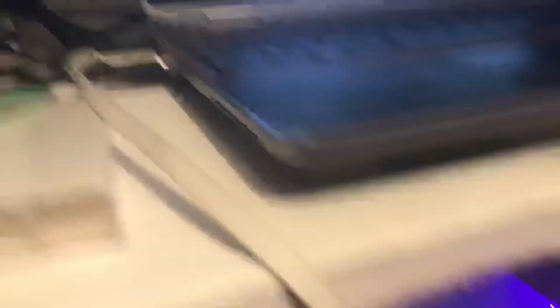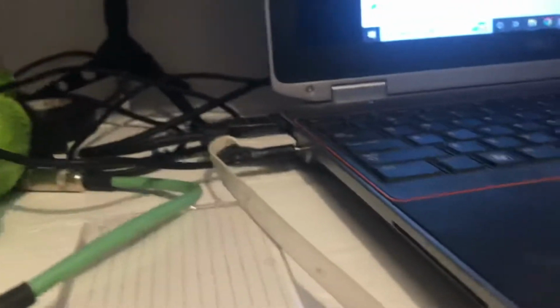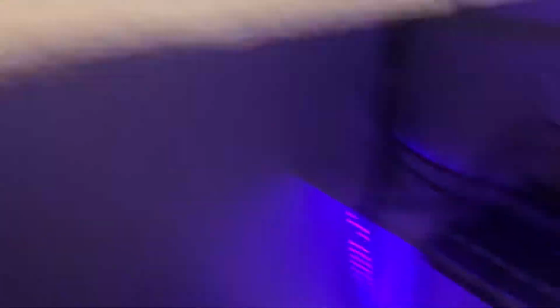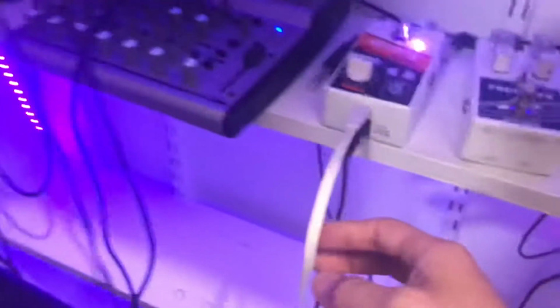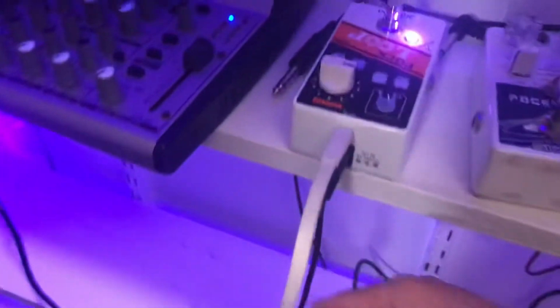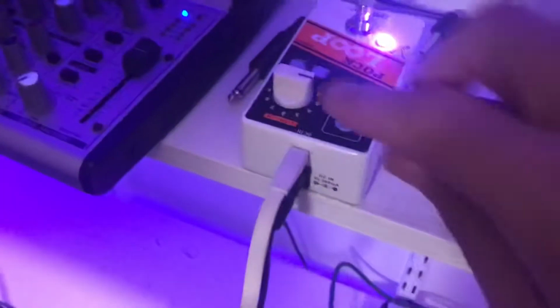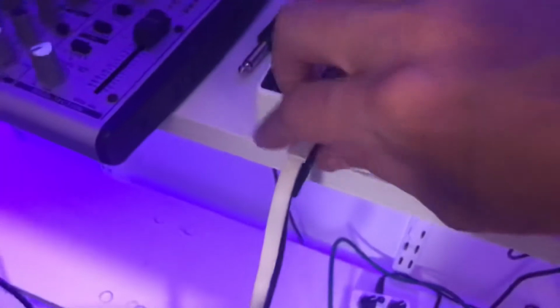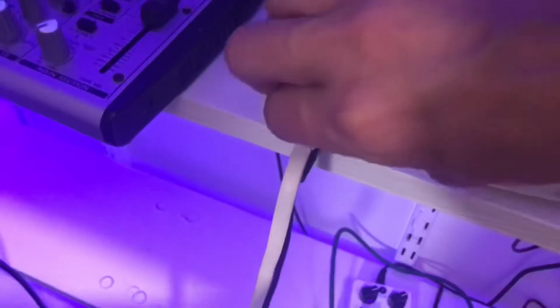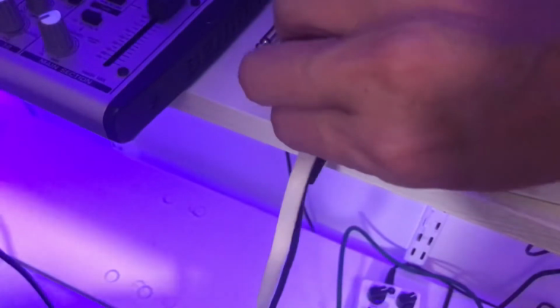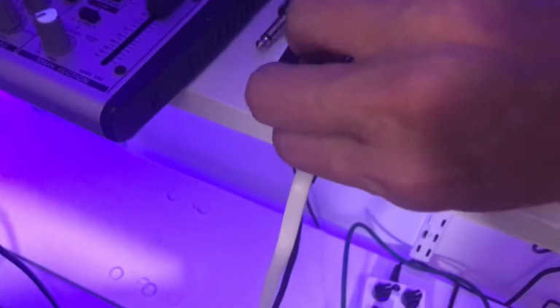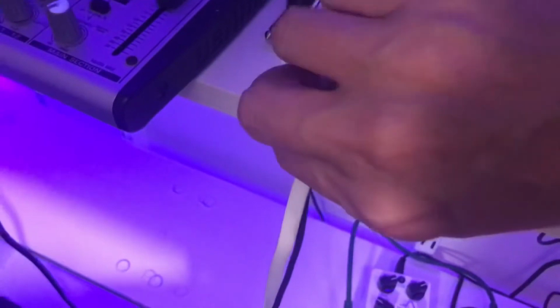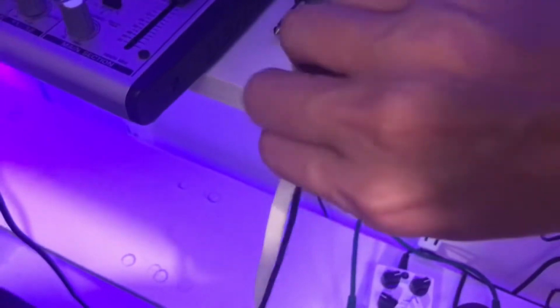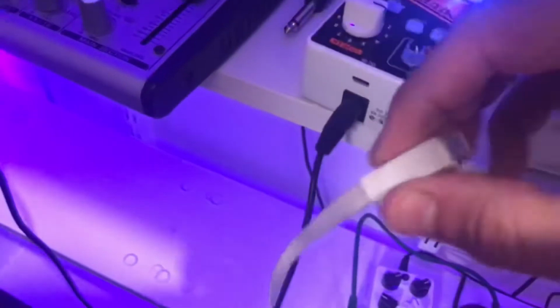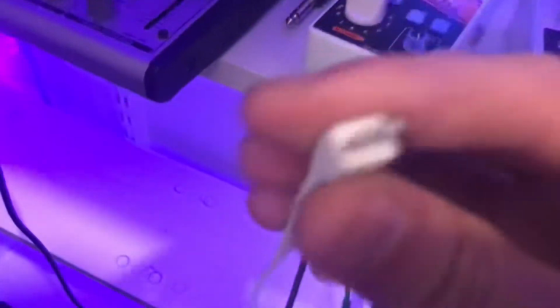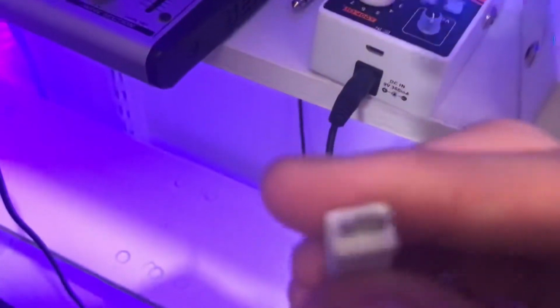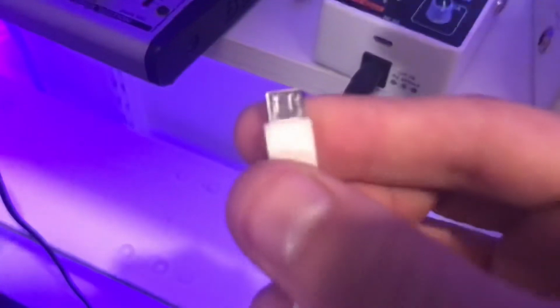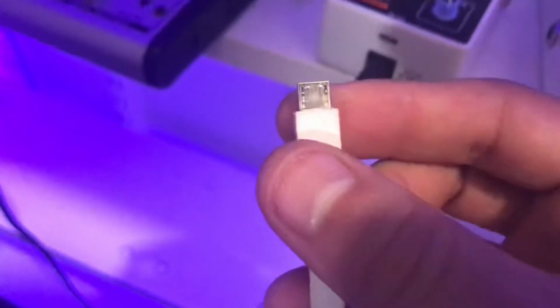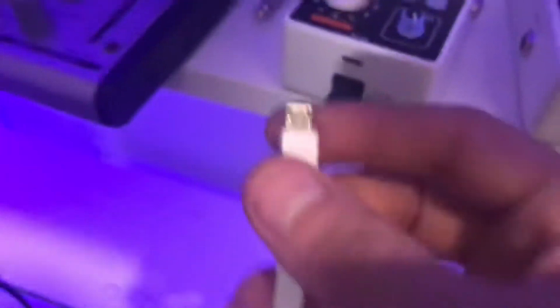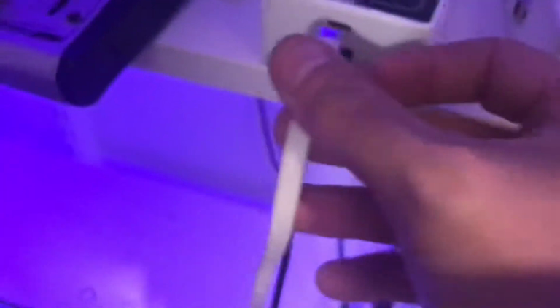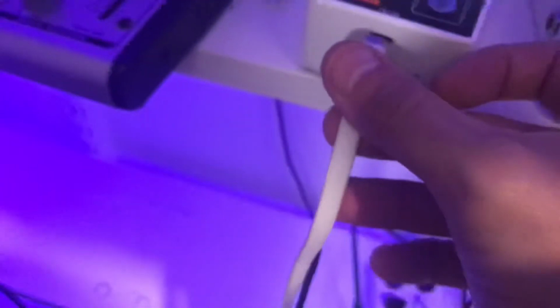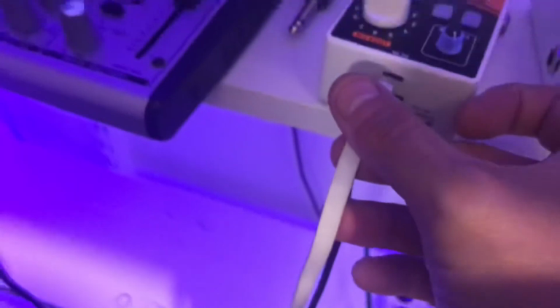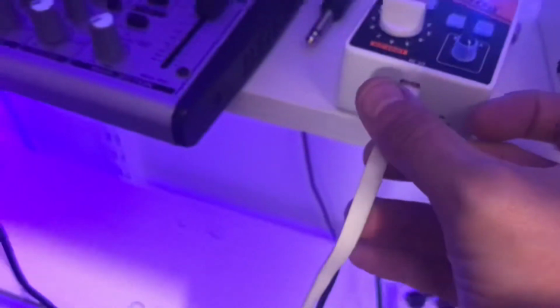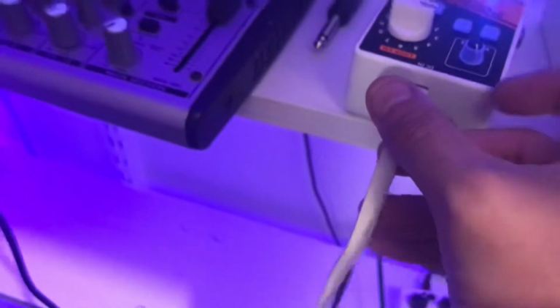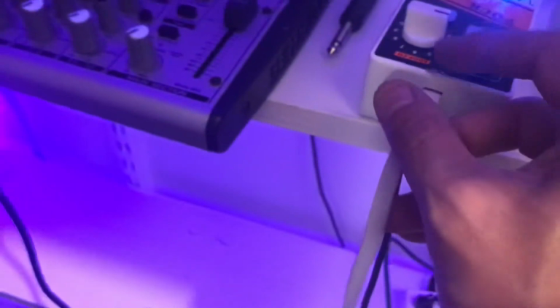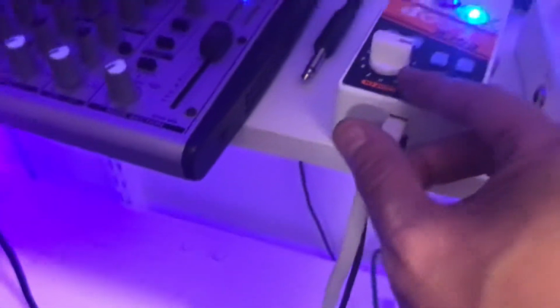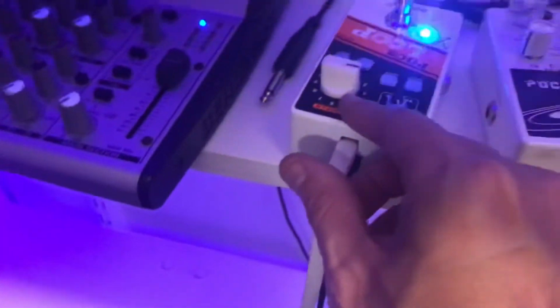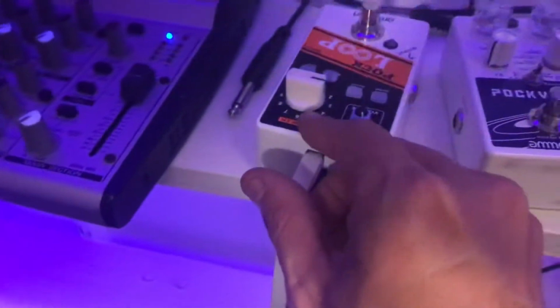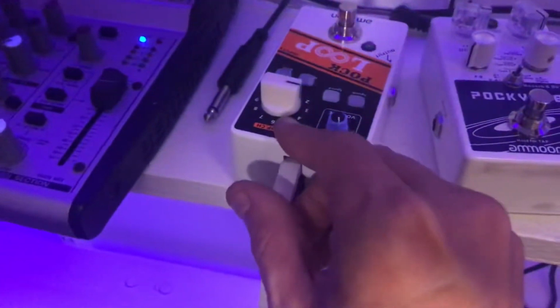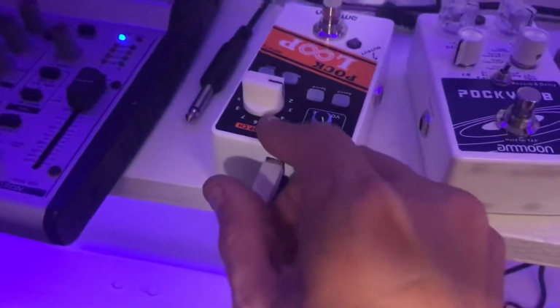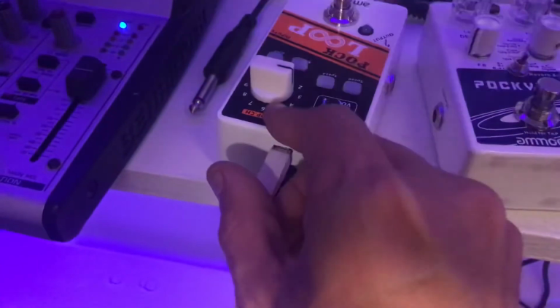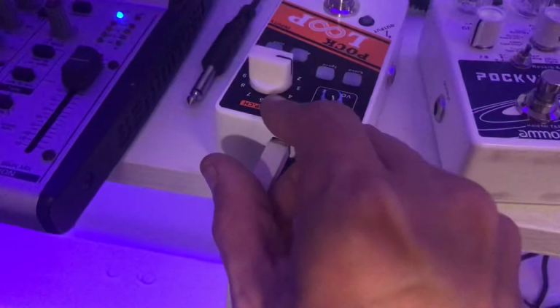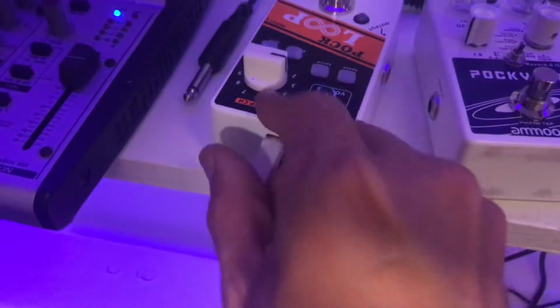Every micro USB cable may look the same as far as its input and output, but this one is different. It transfers data as well as power.